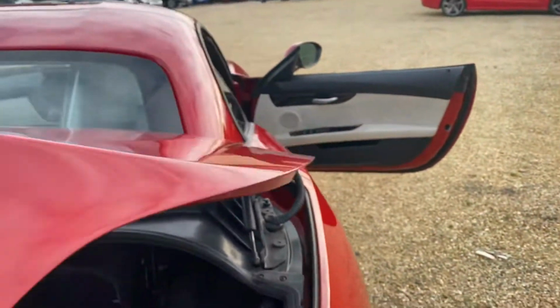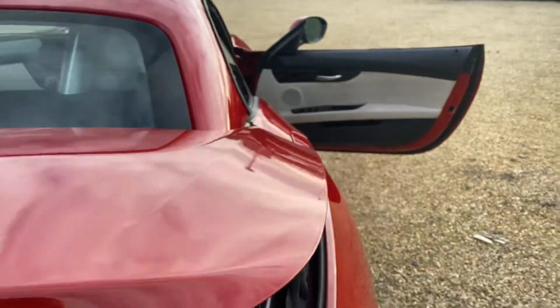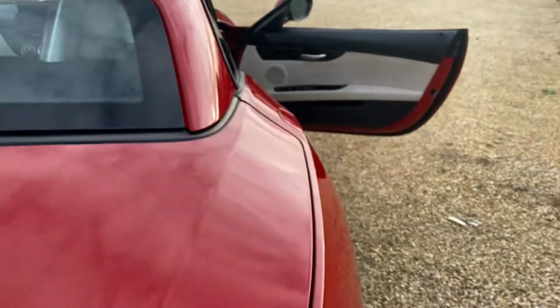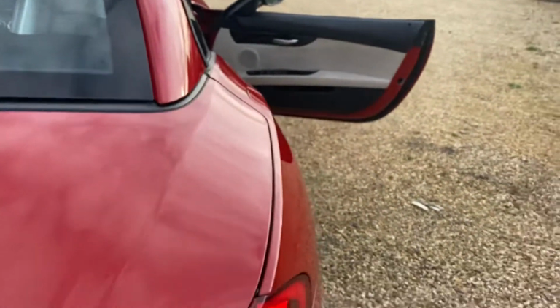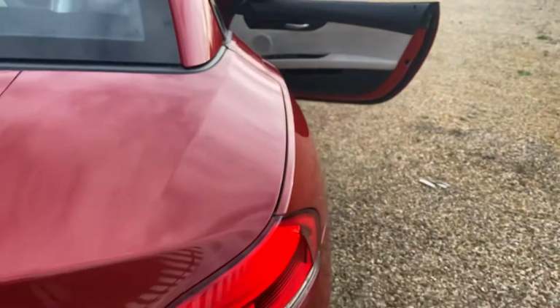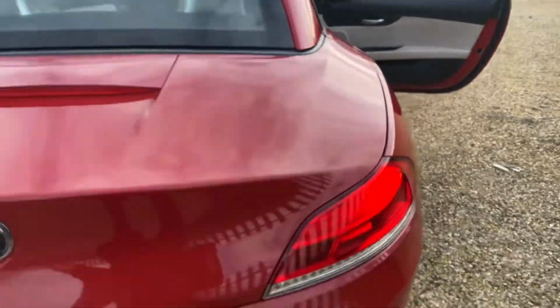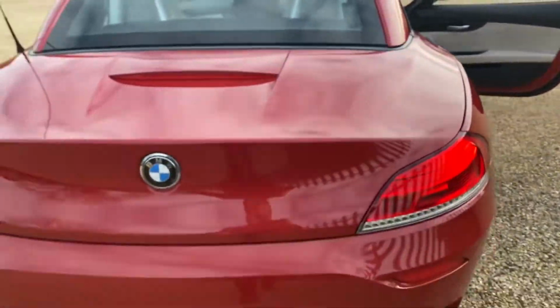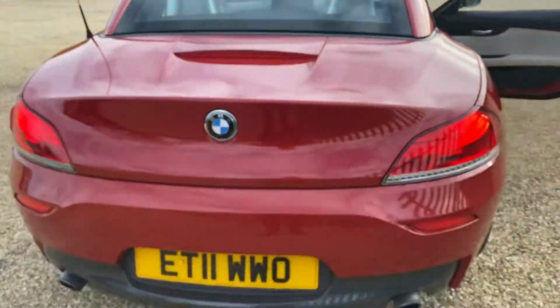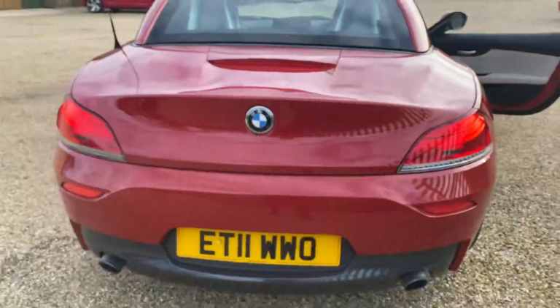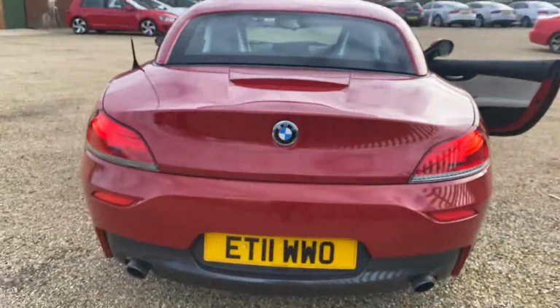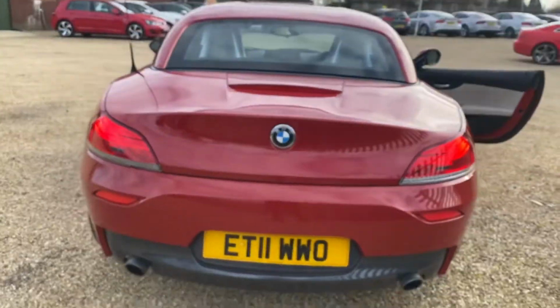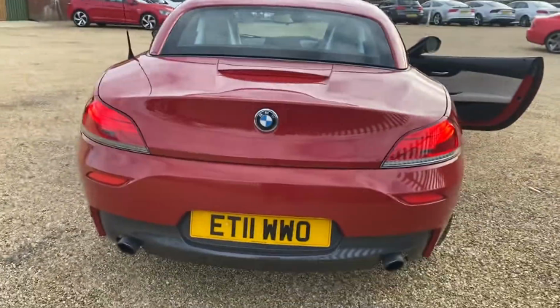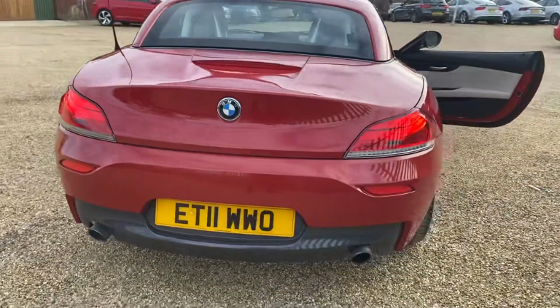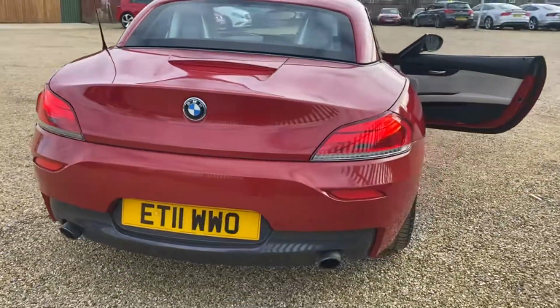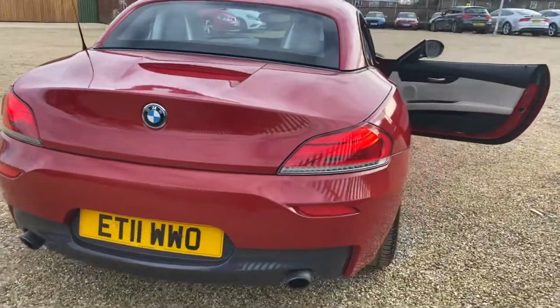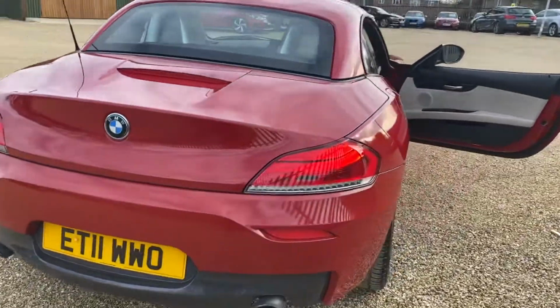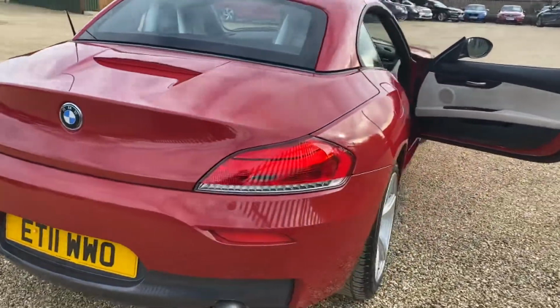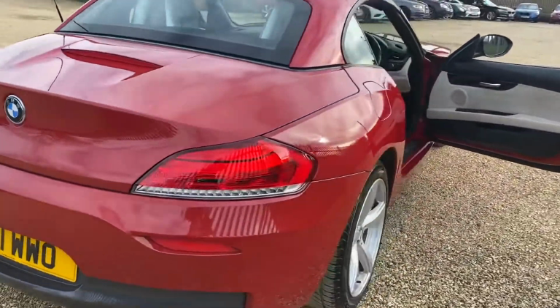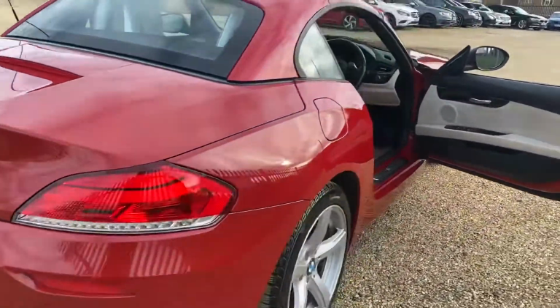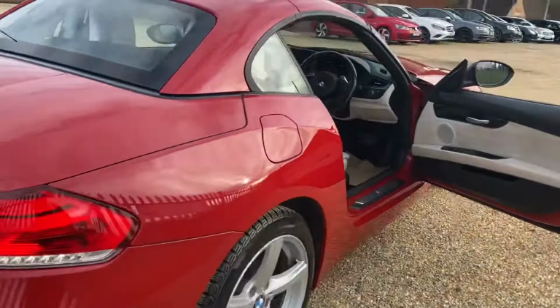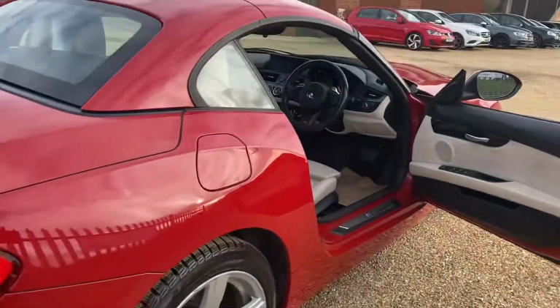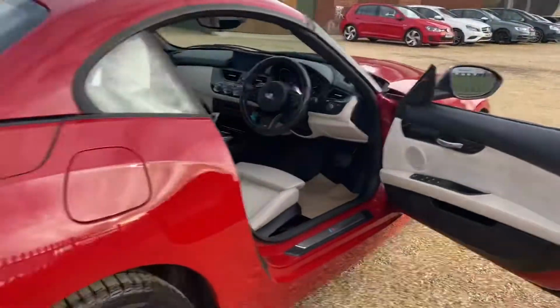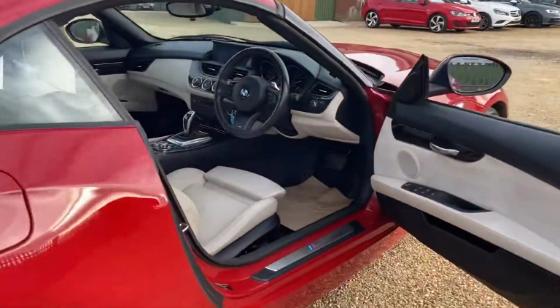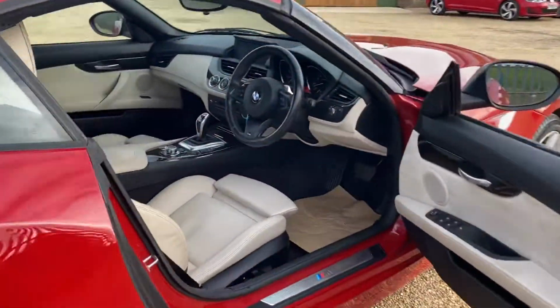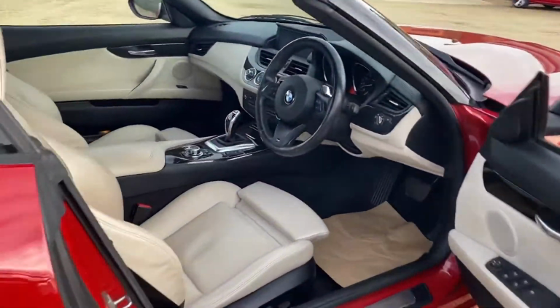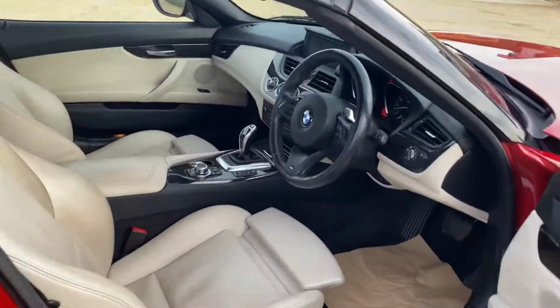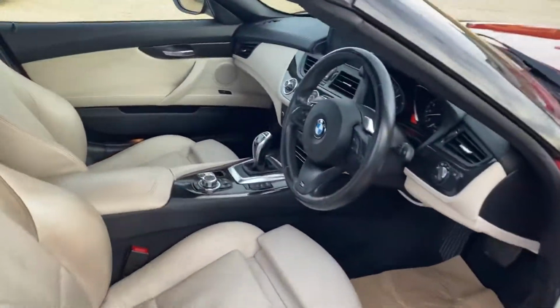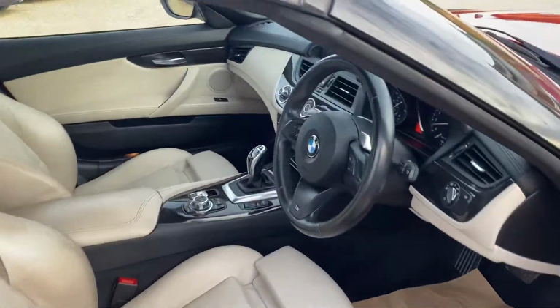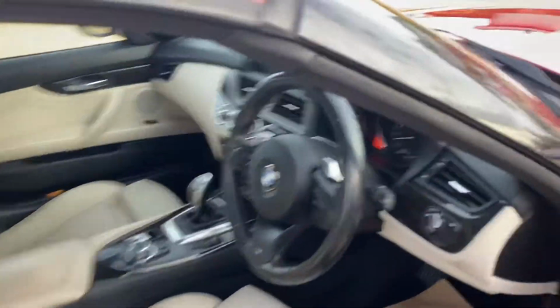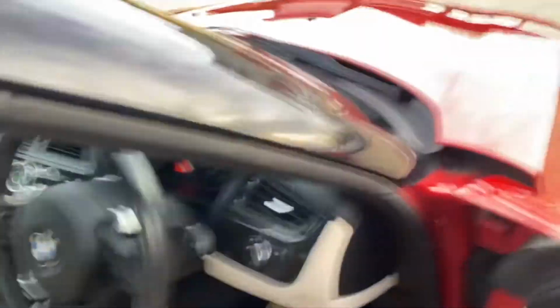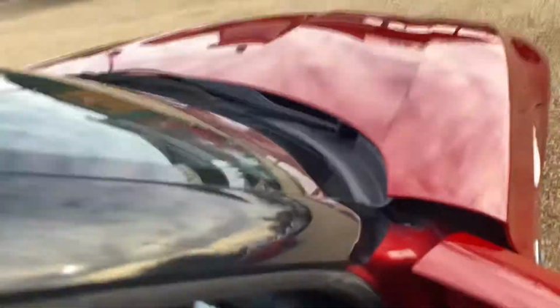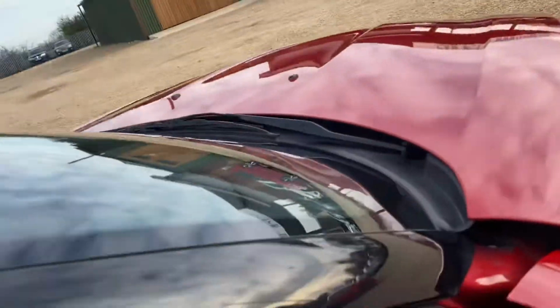Now I'm going to go into the driver's position. Let me just close this boot — there we are. I'll show you the back of the vehicle here as well, and then into the driver's position.